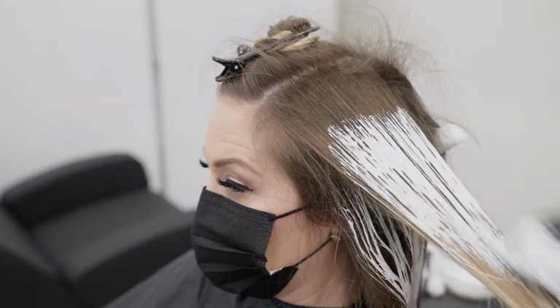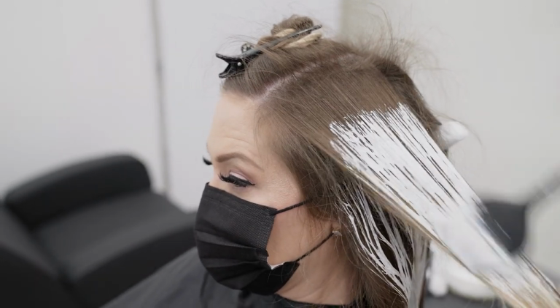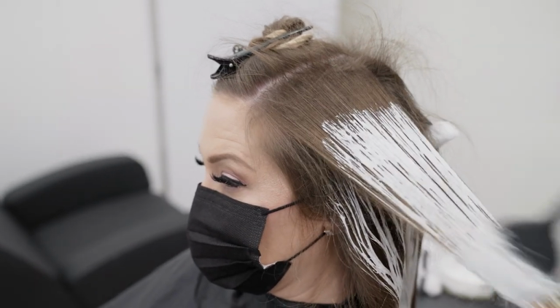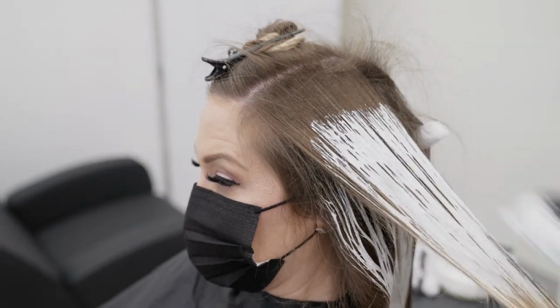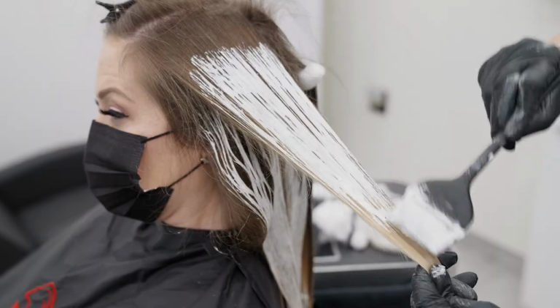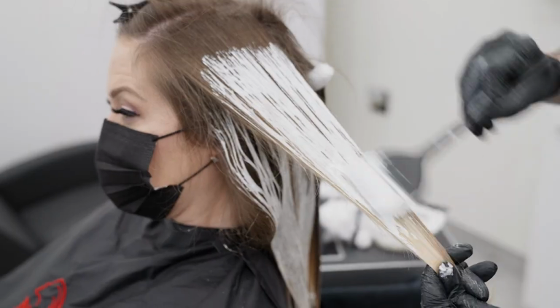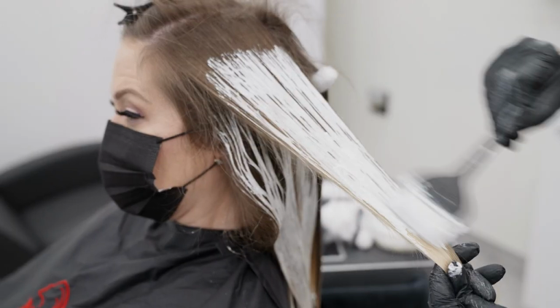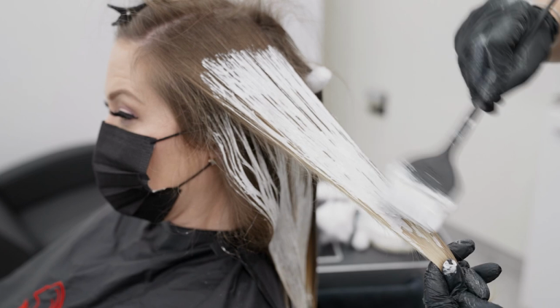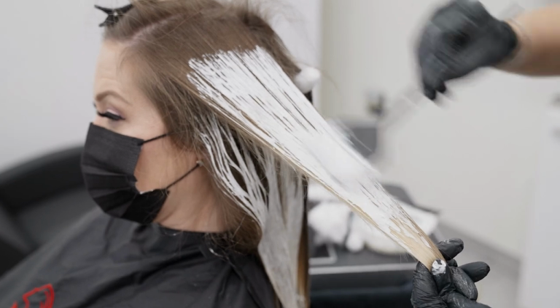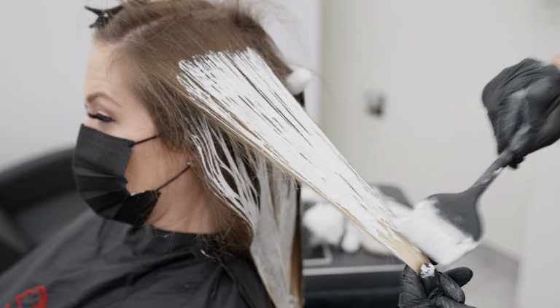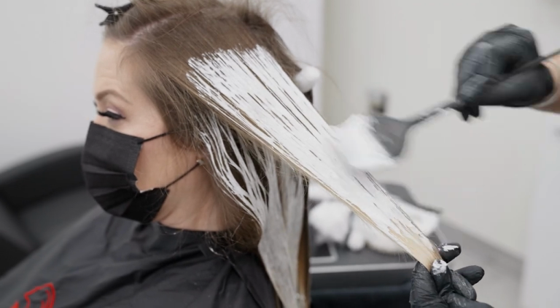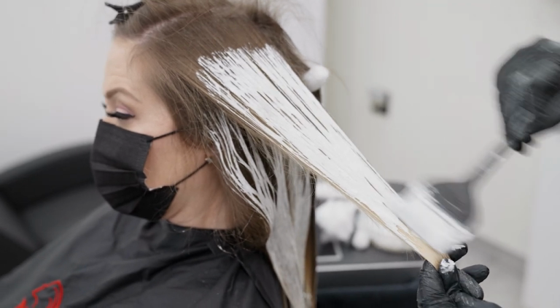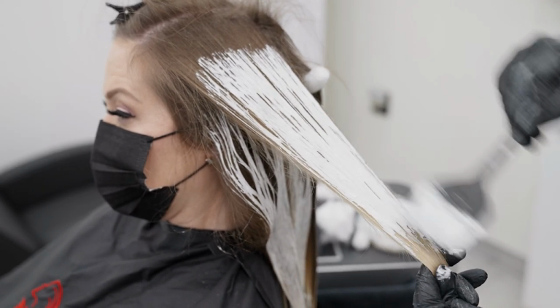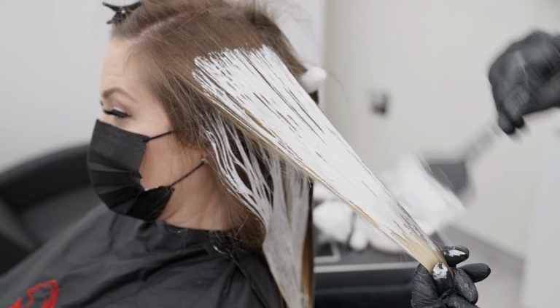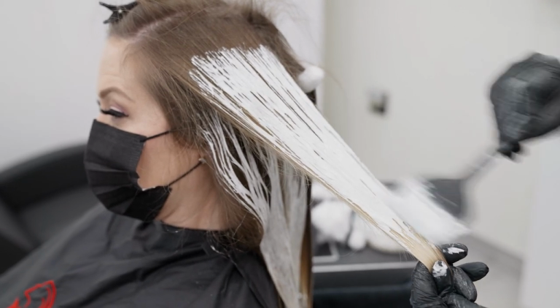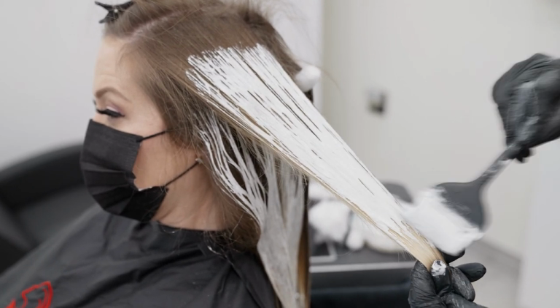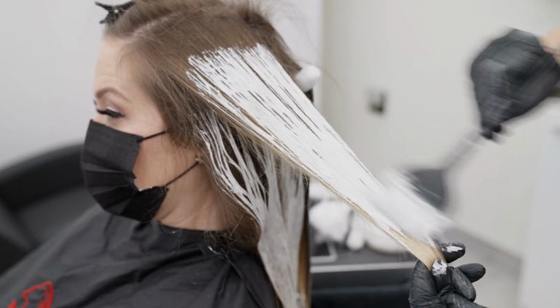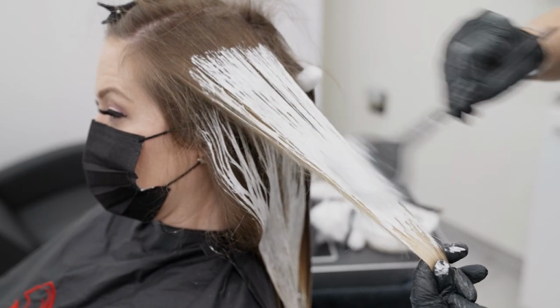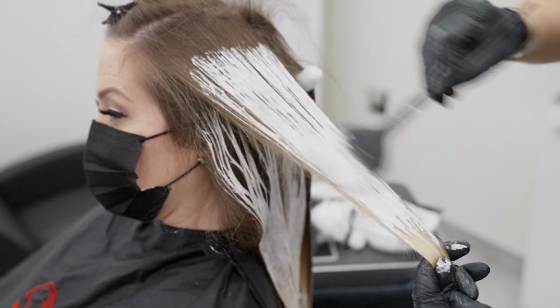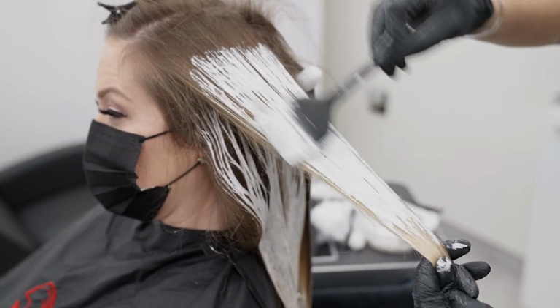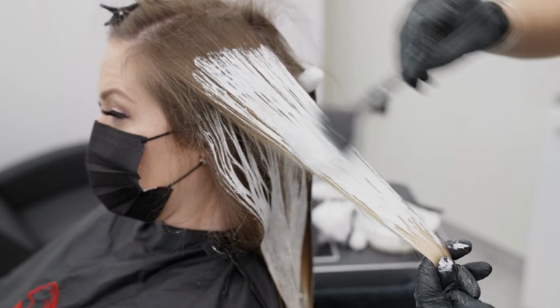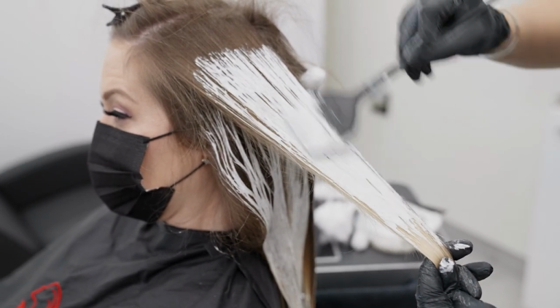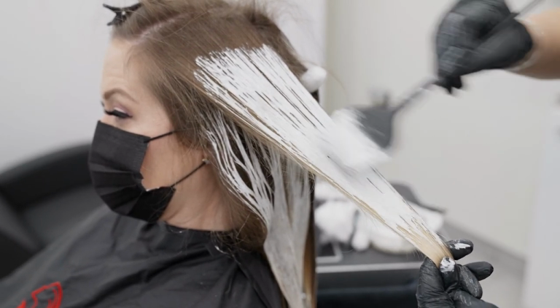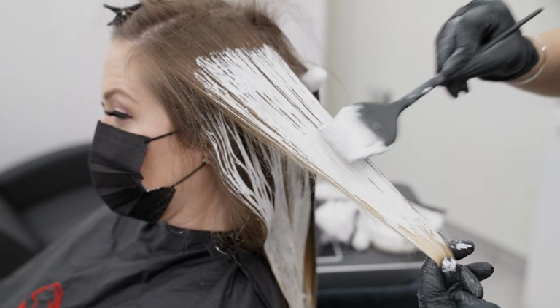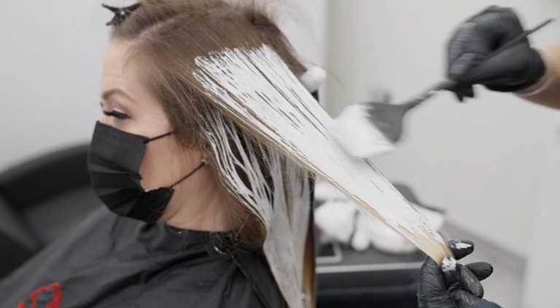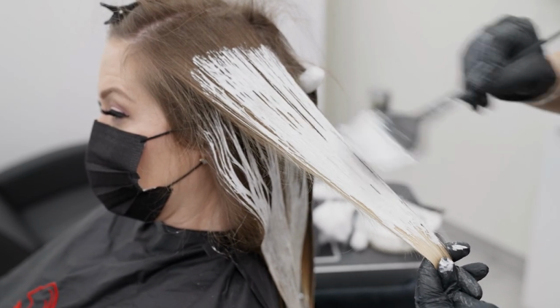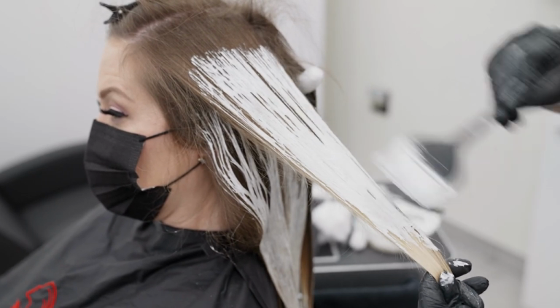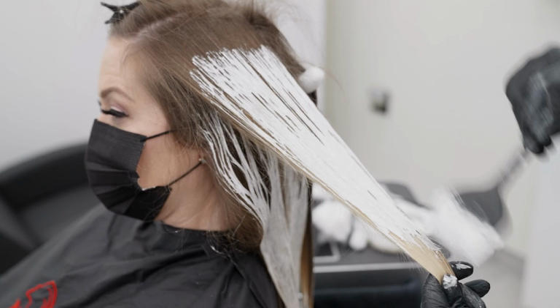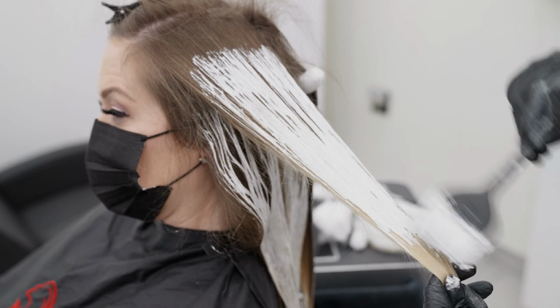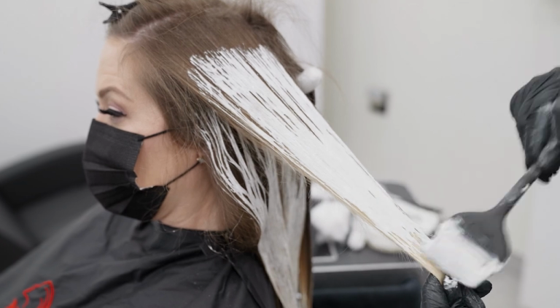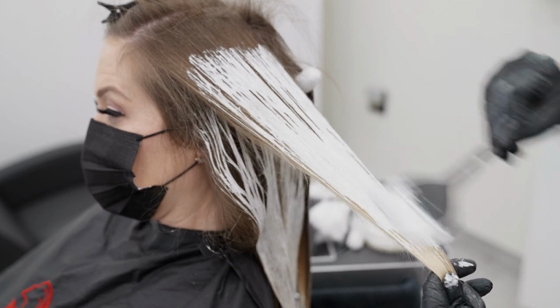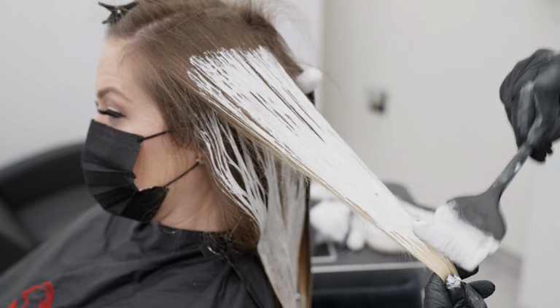Because our ends are already really blonde, I'm just going to be painting down until I get to the extremely blonde part of her hair.